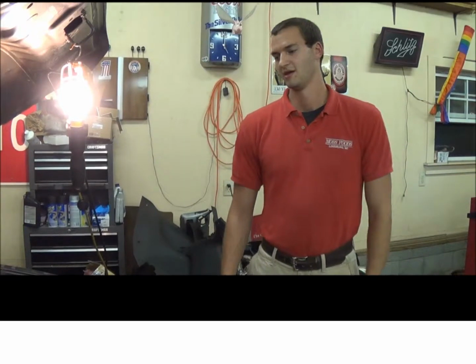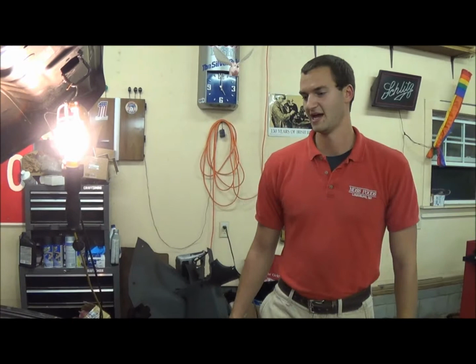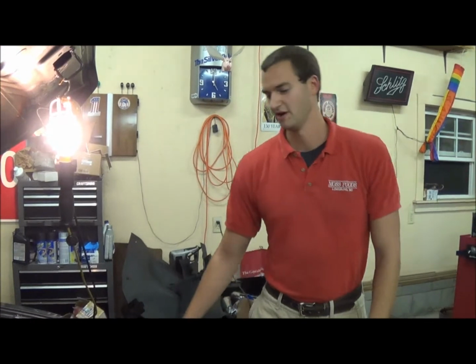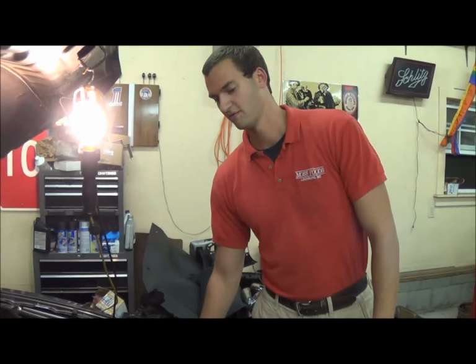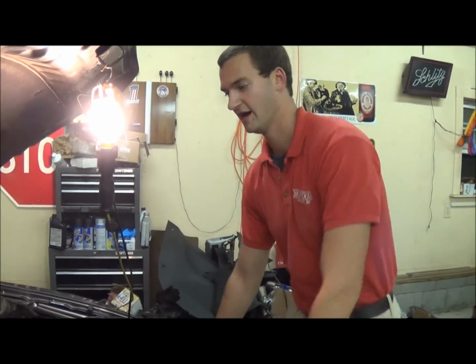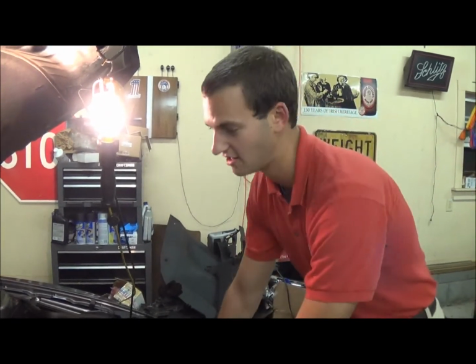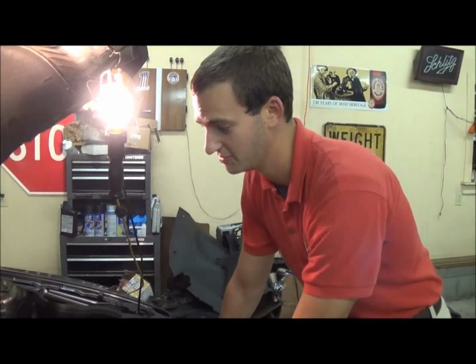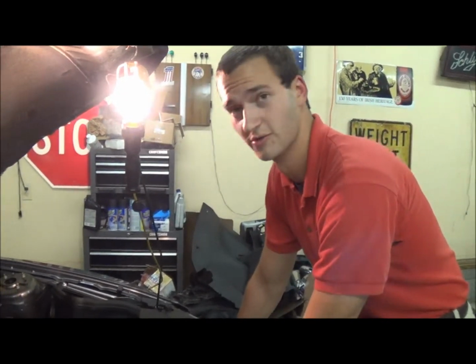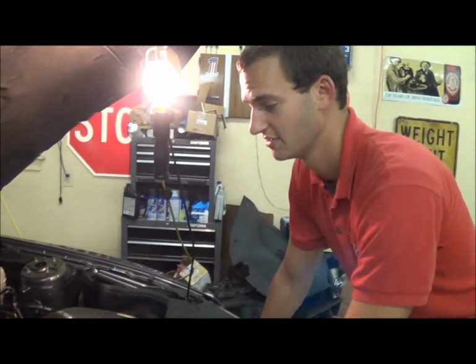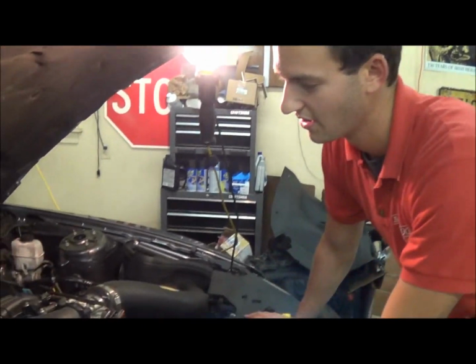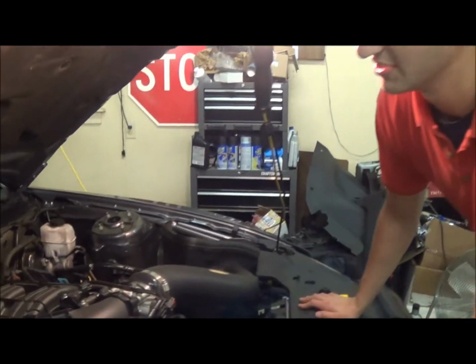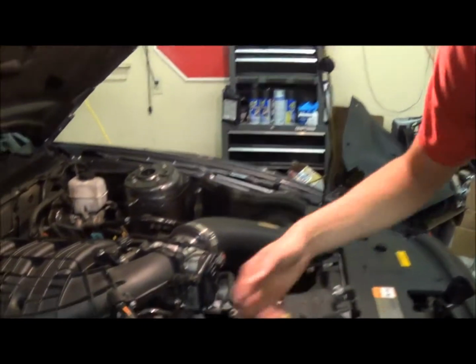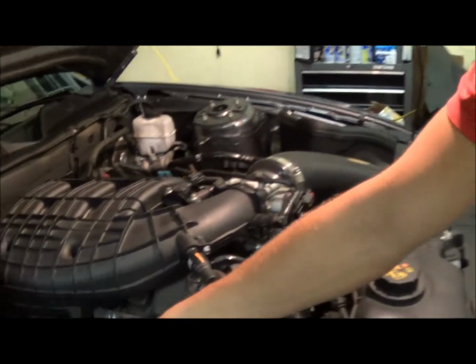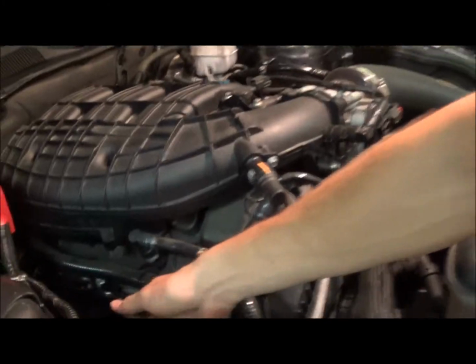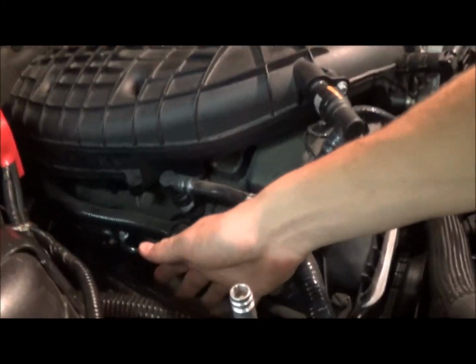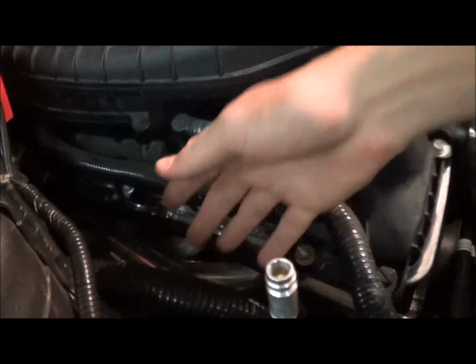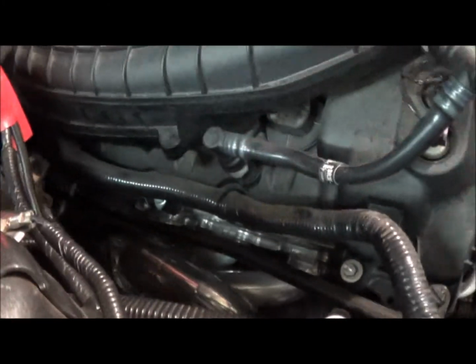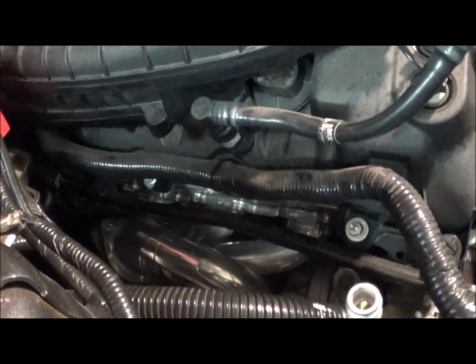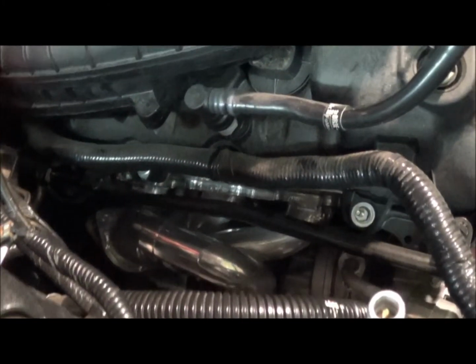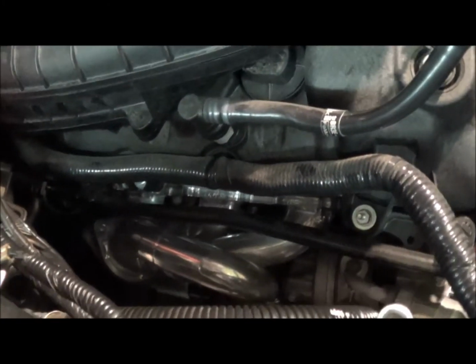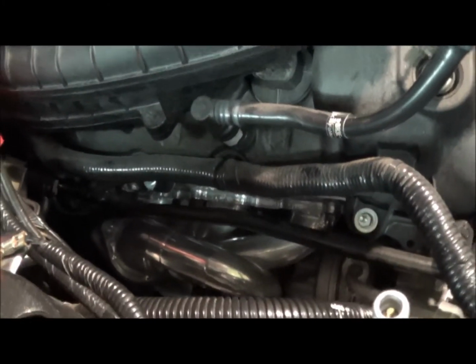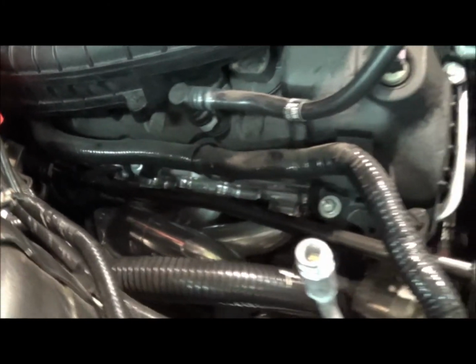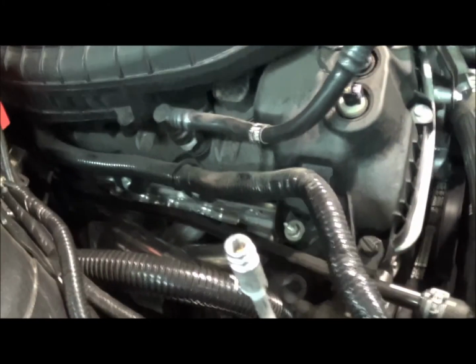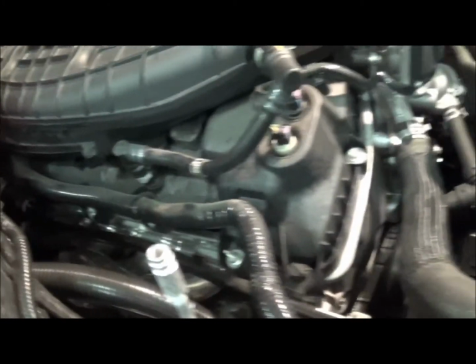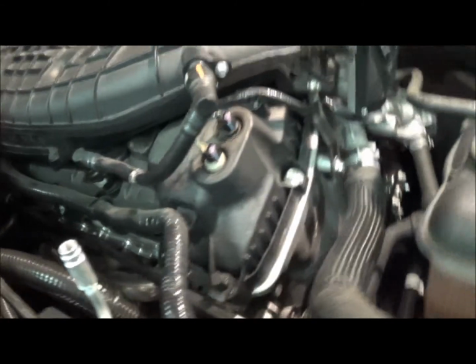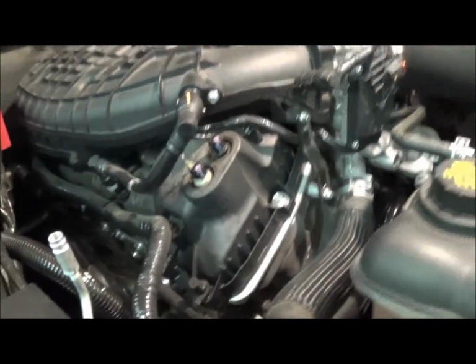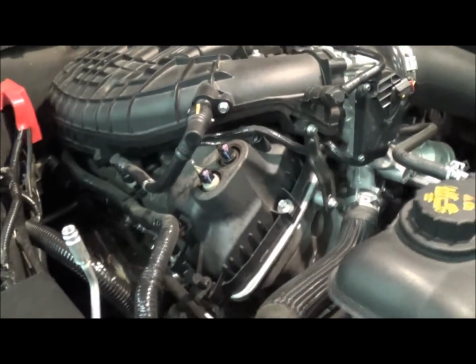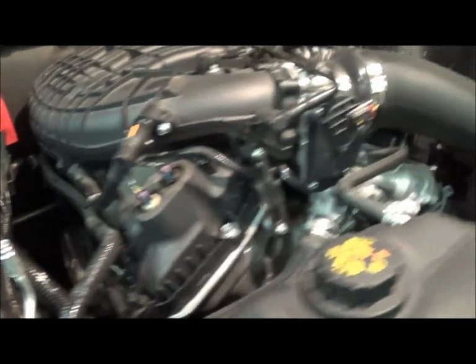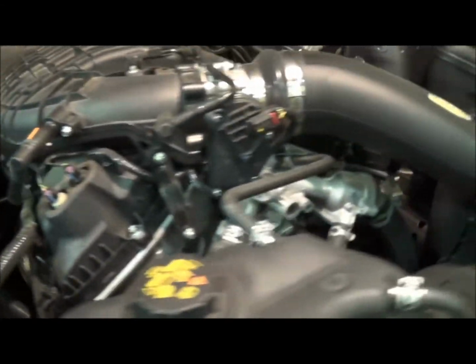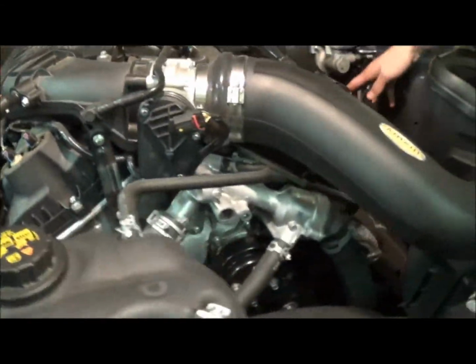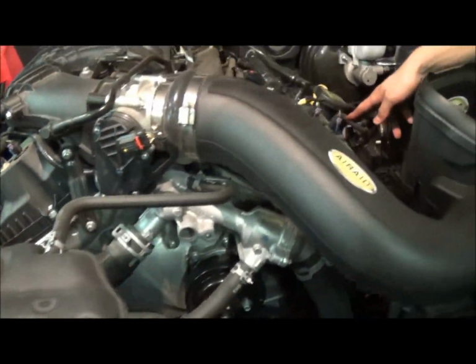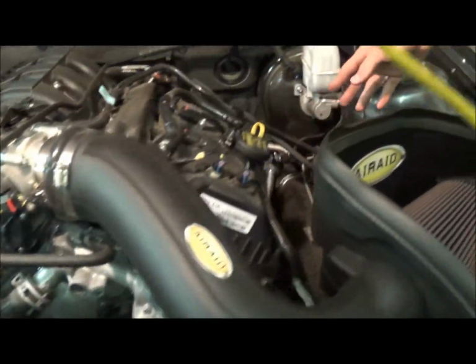Now we're over here with the installed BBK Shorties. As you can see, we have one here and we have one over here. It's pretty cool because on this side you can actually see the BBK logo on this header.